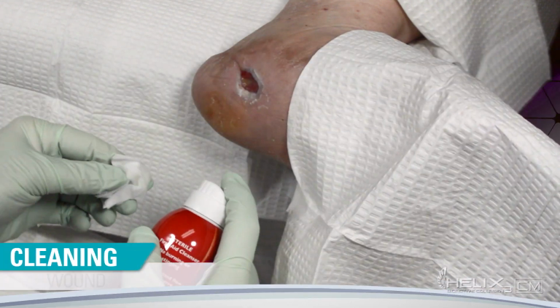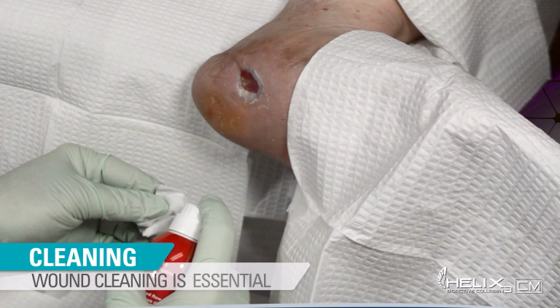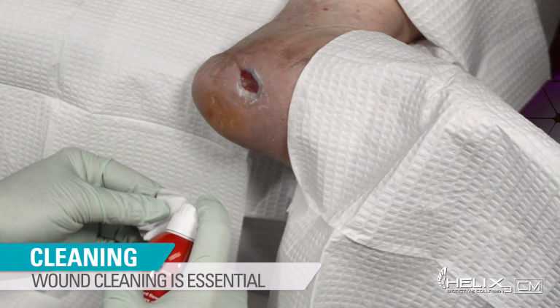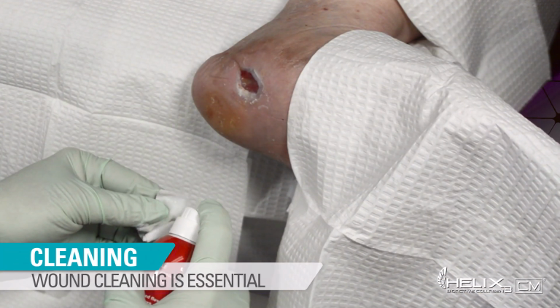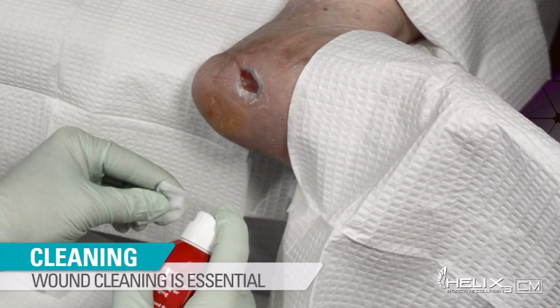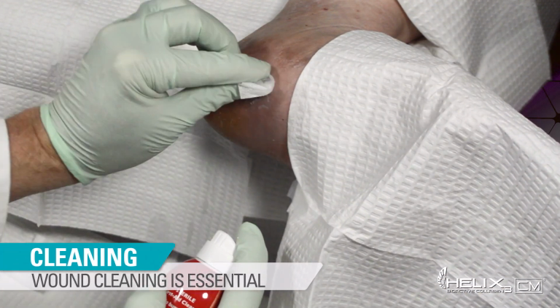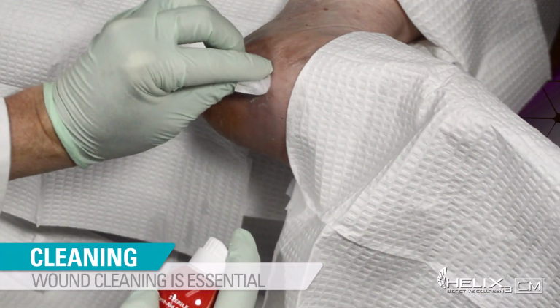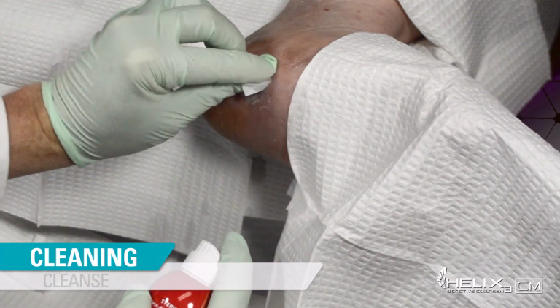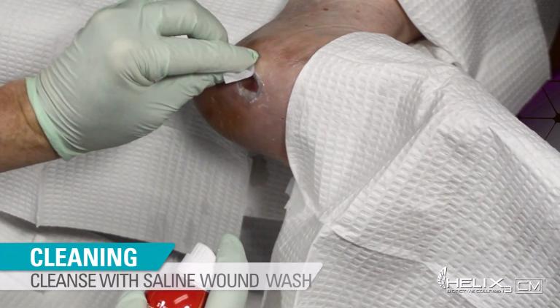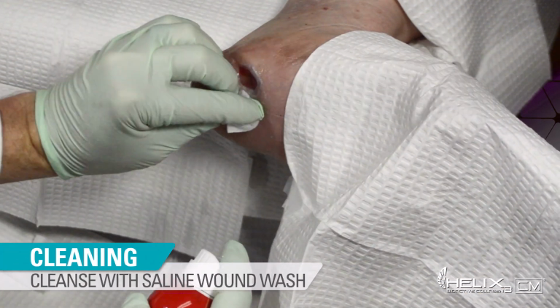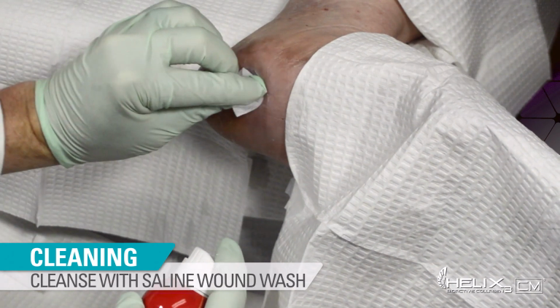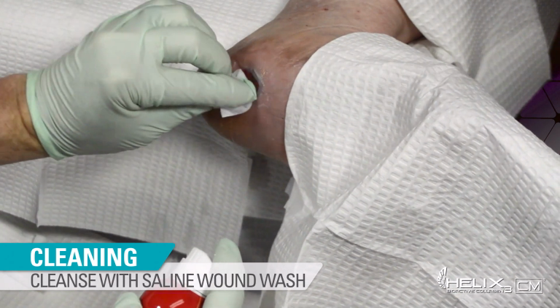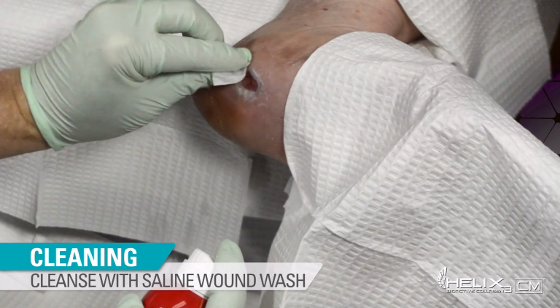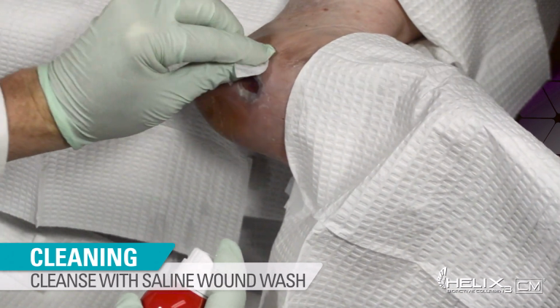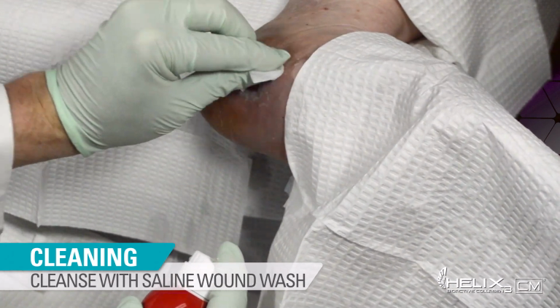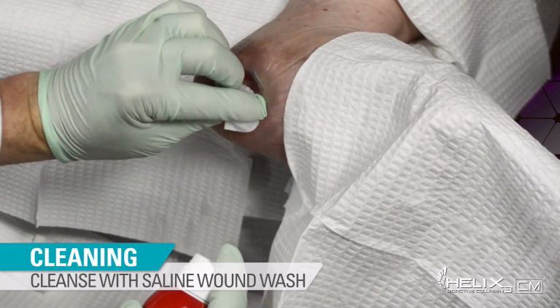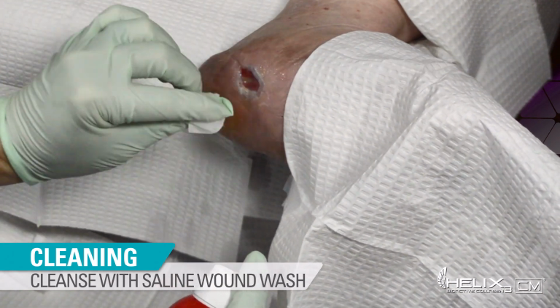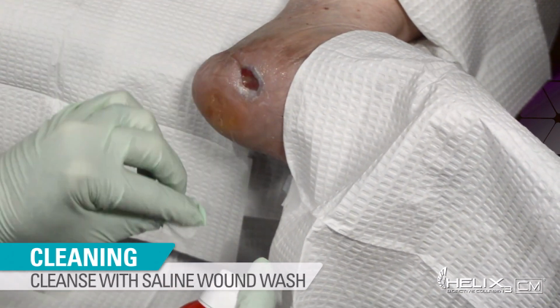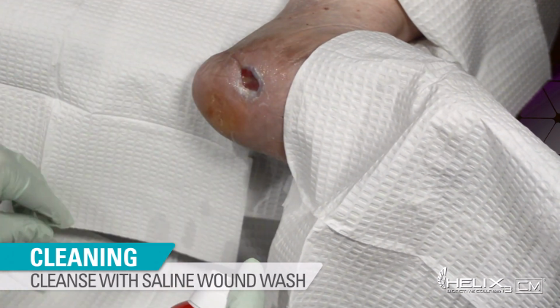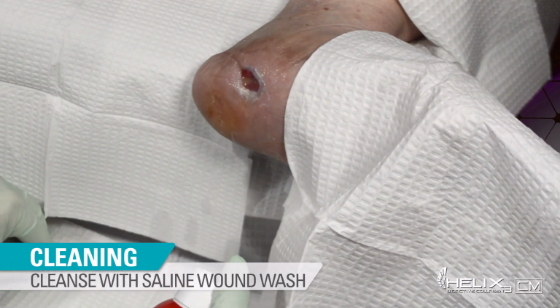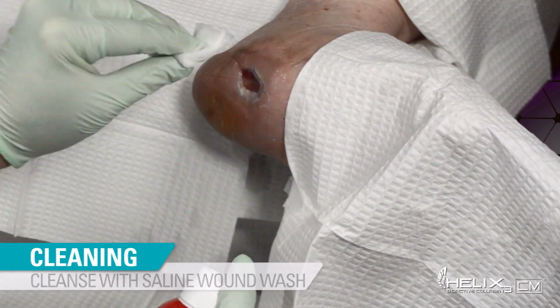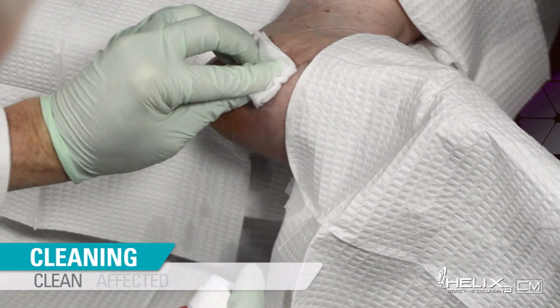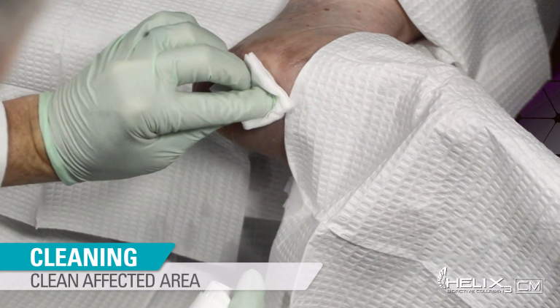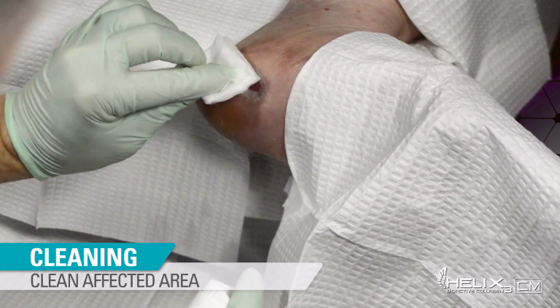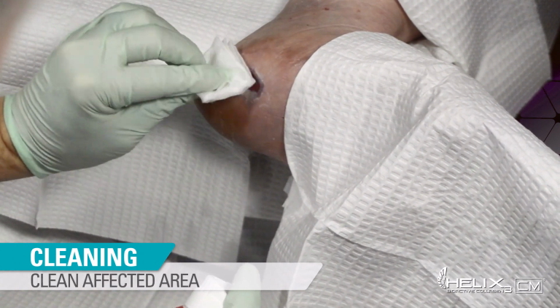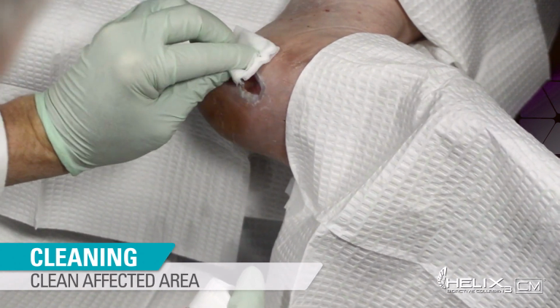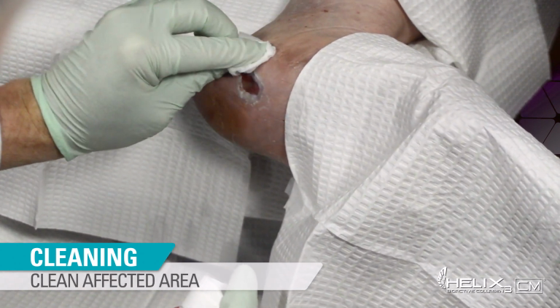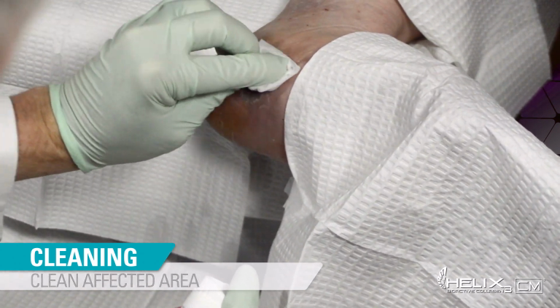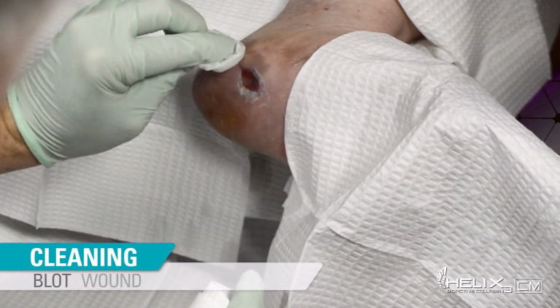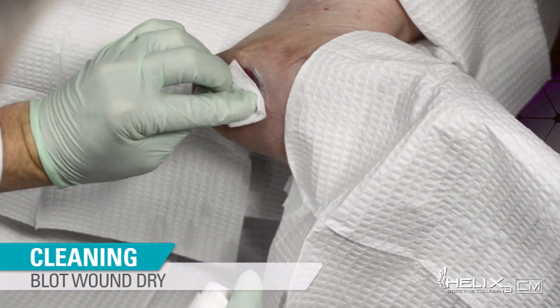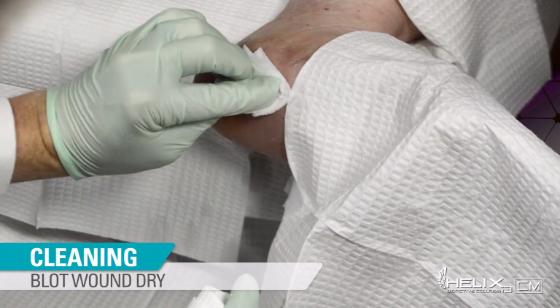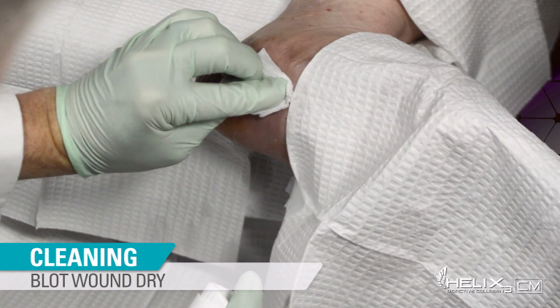The cleaning of your wound is essential. Cleanse the wound by spraying the affected area with Amerigel Saline Wound Wash, or apply Saline Wound Wash to a section of medical gauze and clean the affected area. Then gently blot the wound dry.